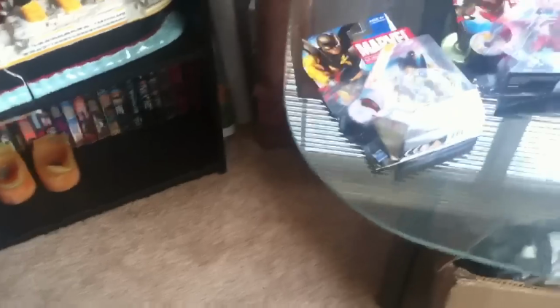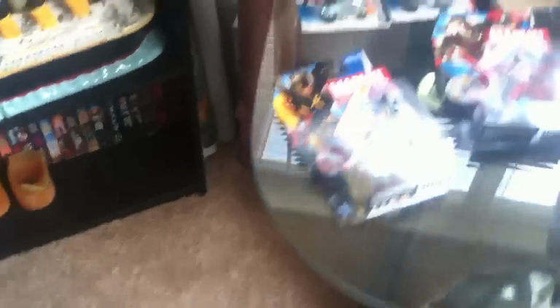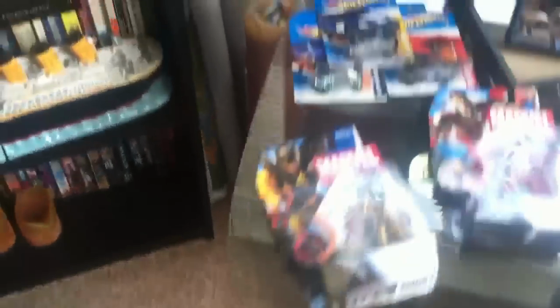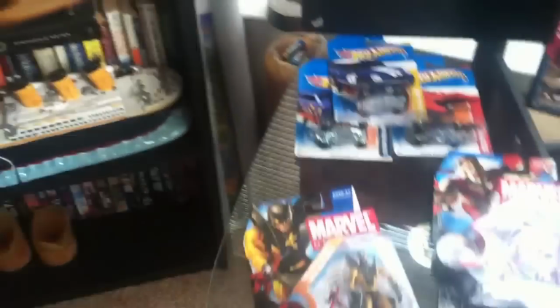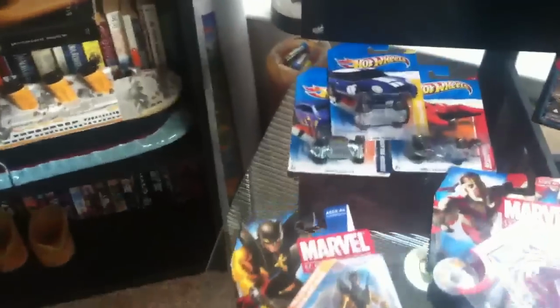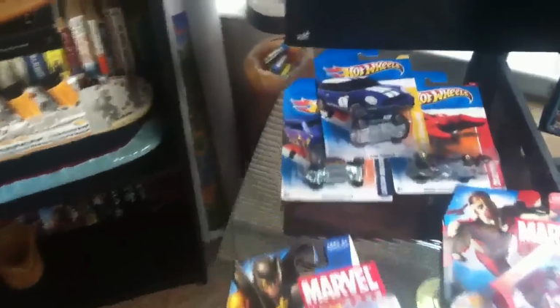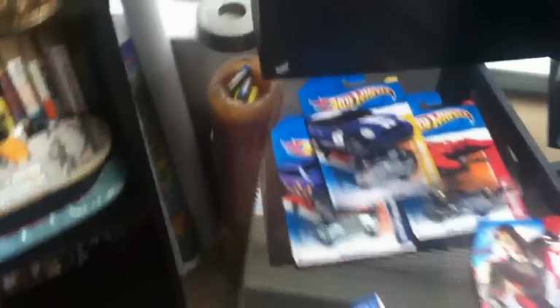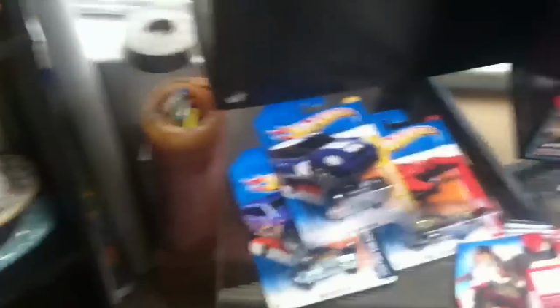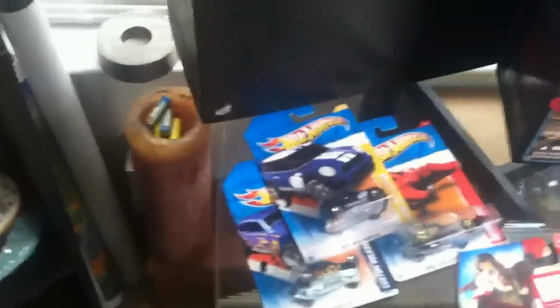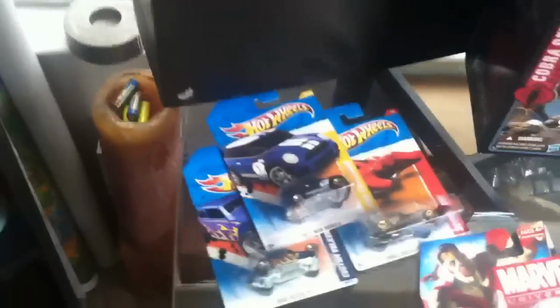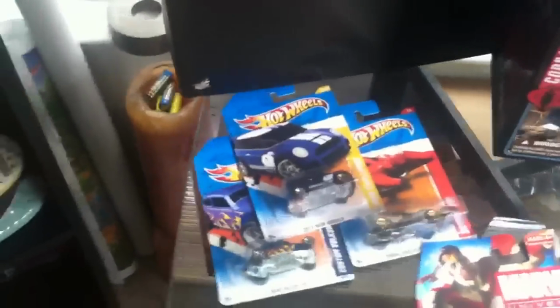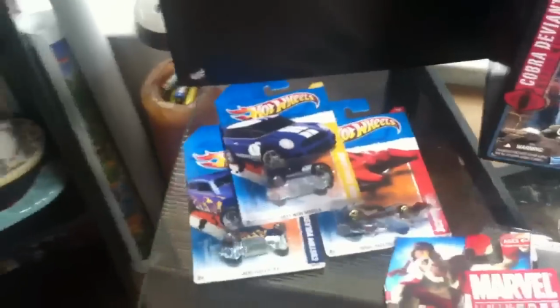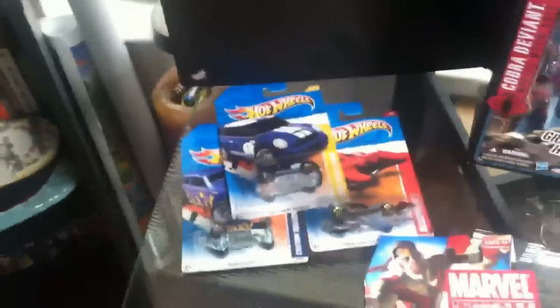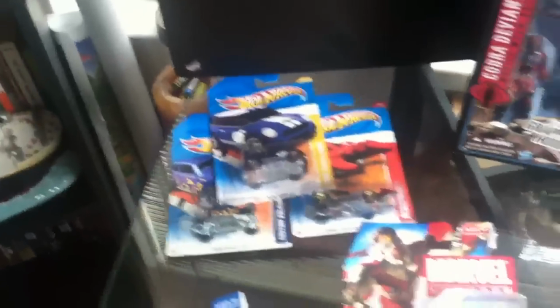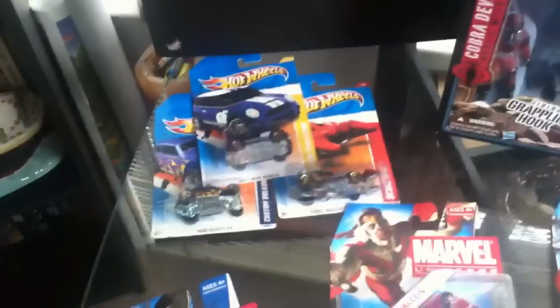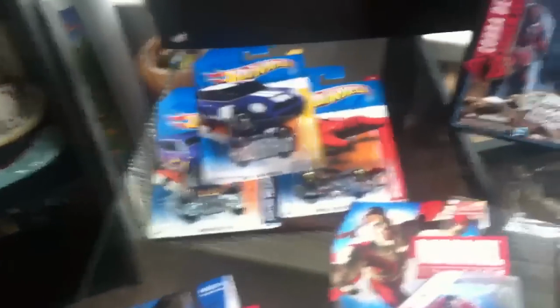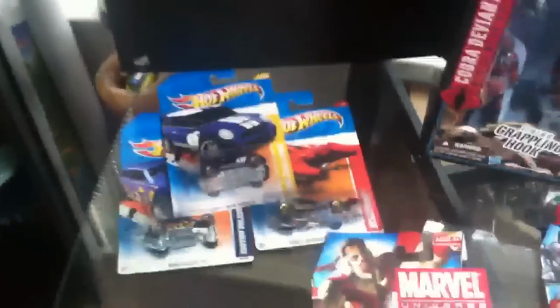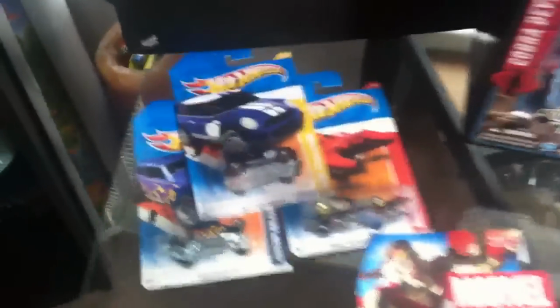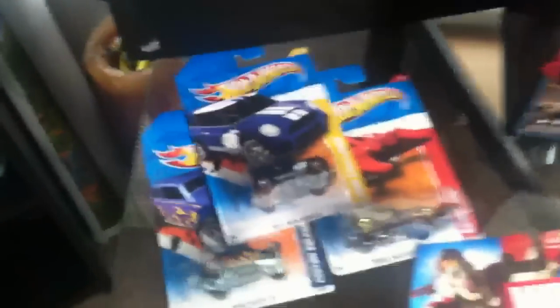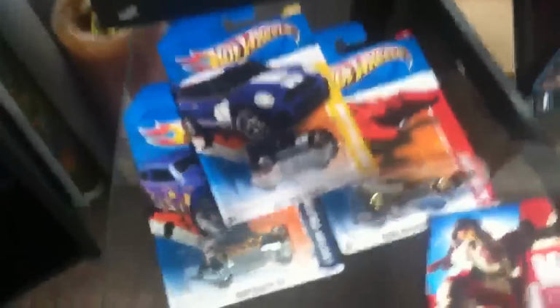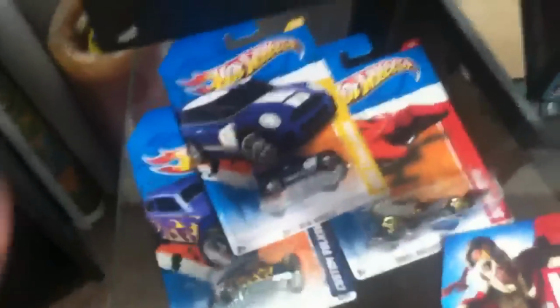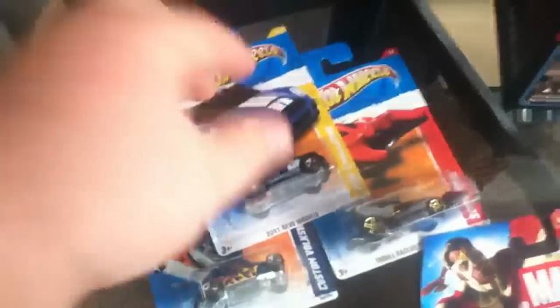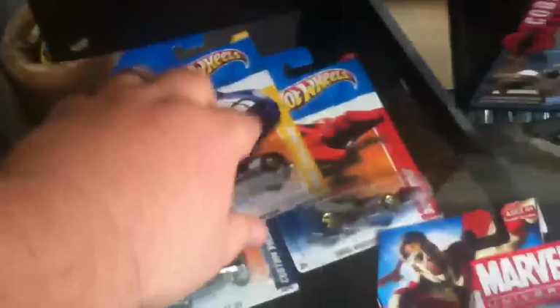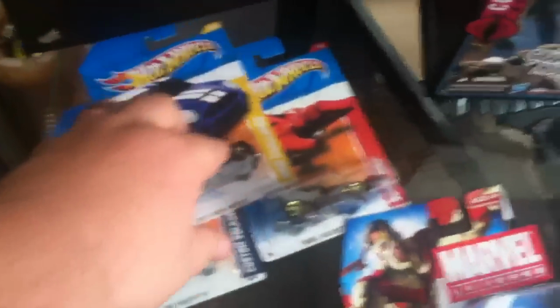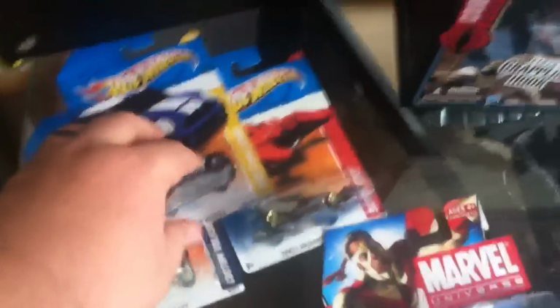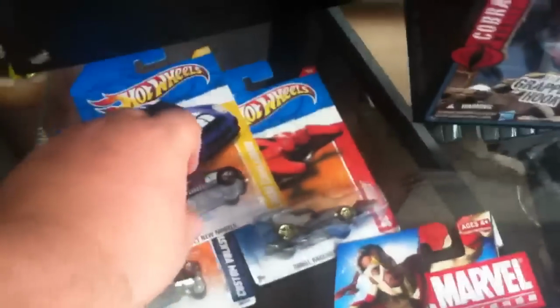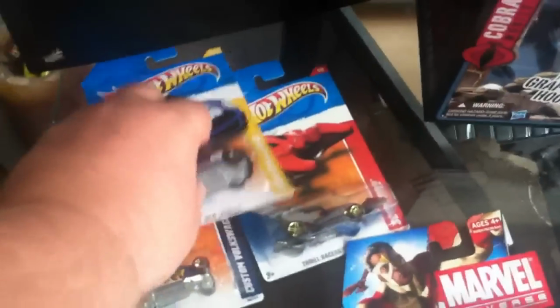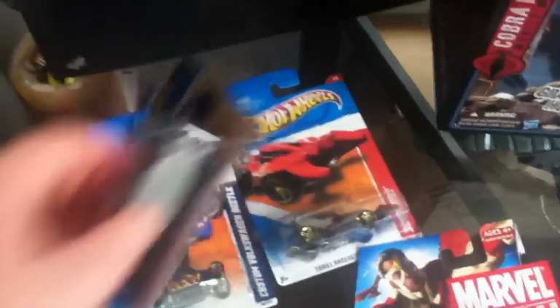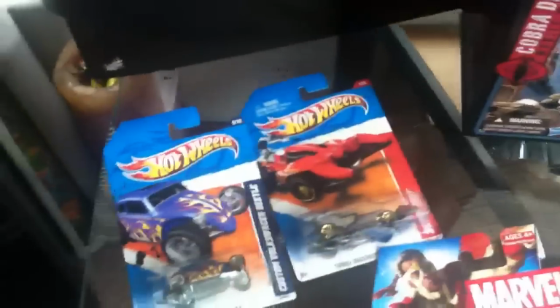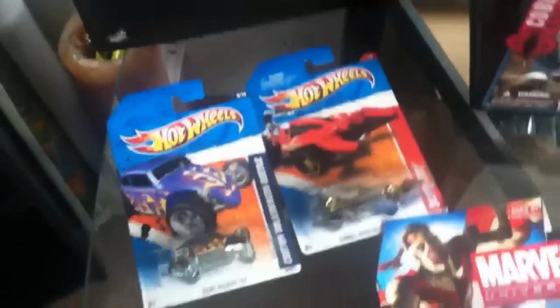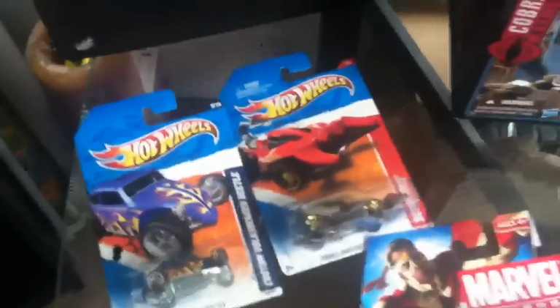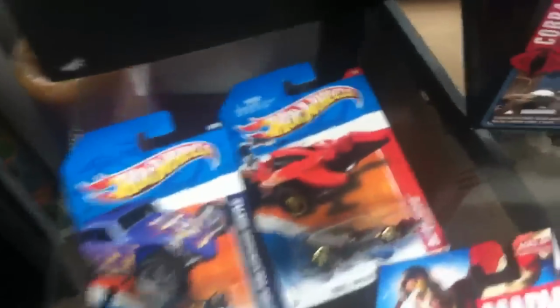Hey guys, Hellspawn here with another toy review or toy haul for you guys. Starting off with the Hot Wheels, just going to make it quick because I've got a few things to do today.